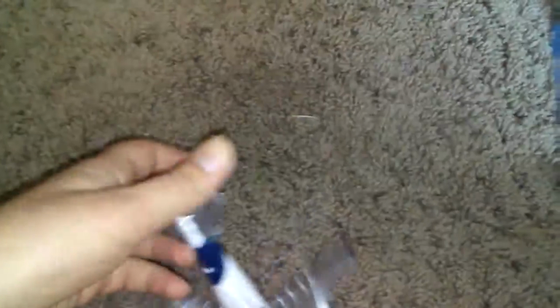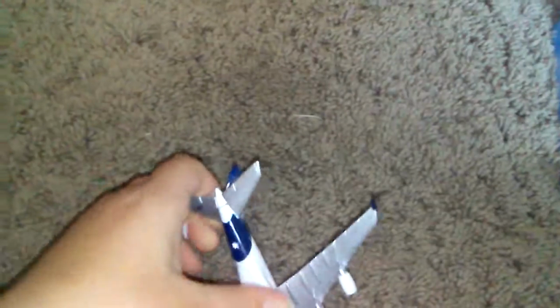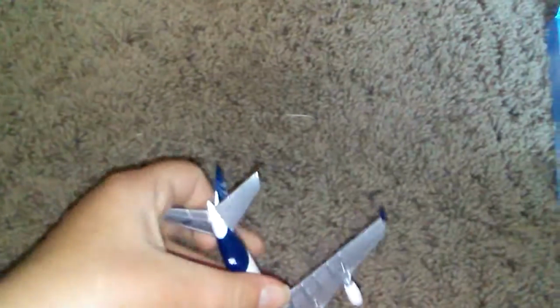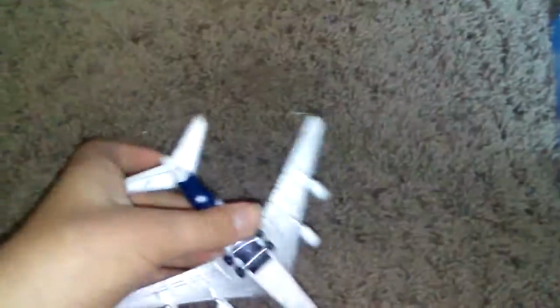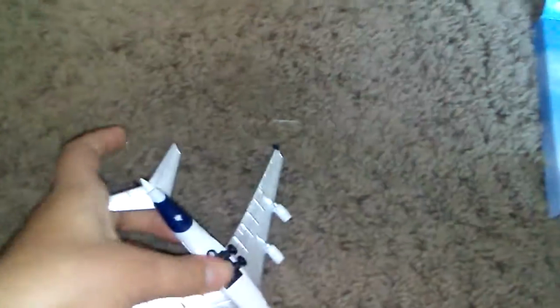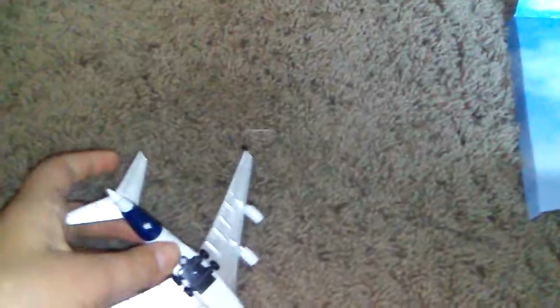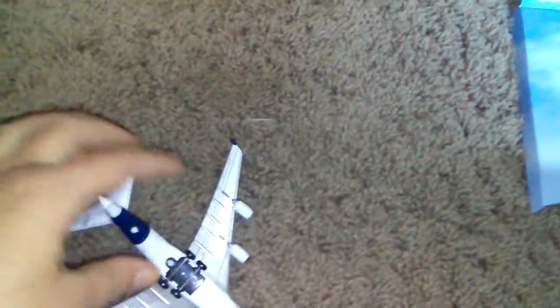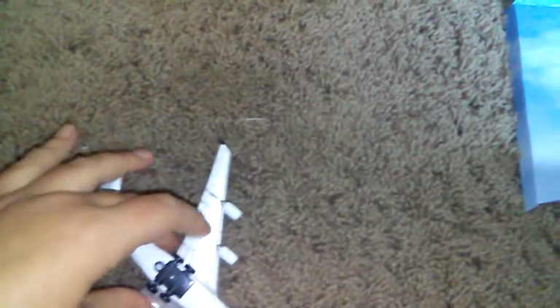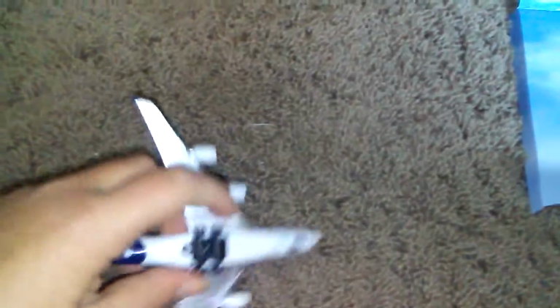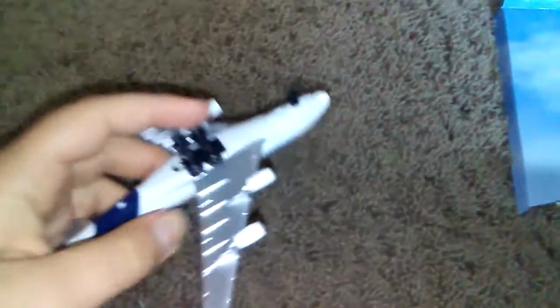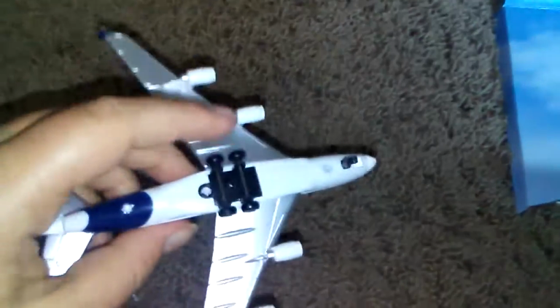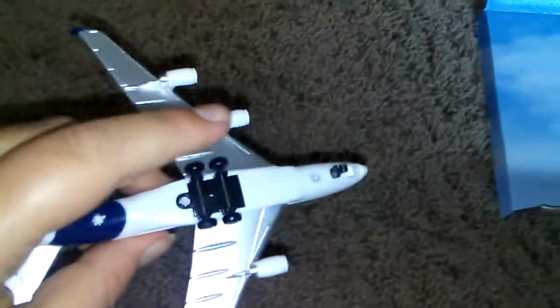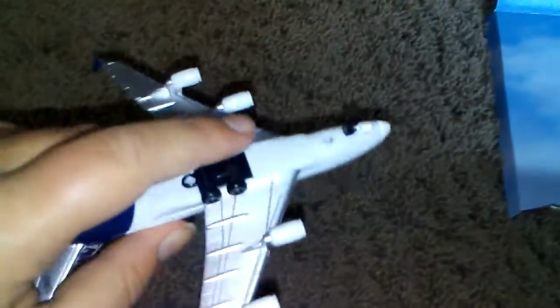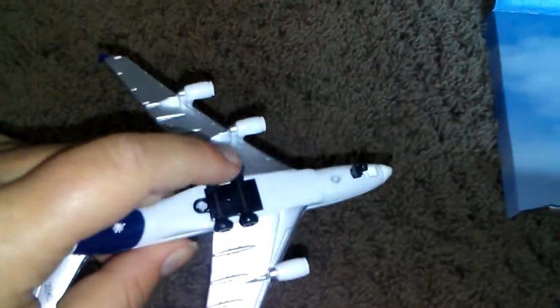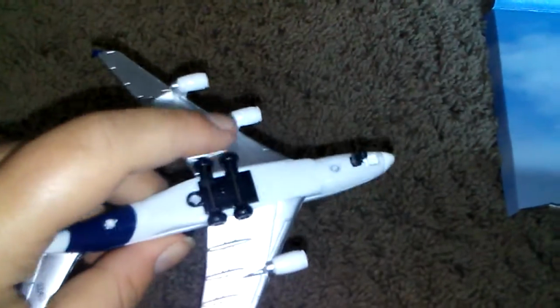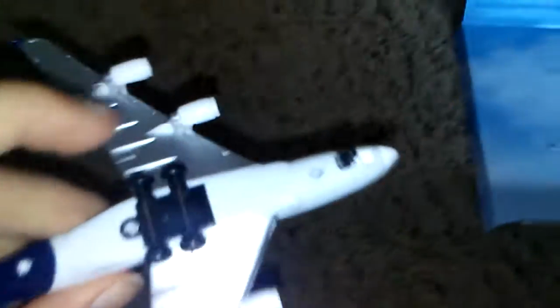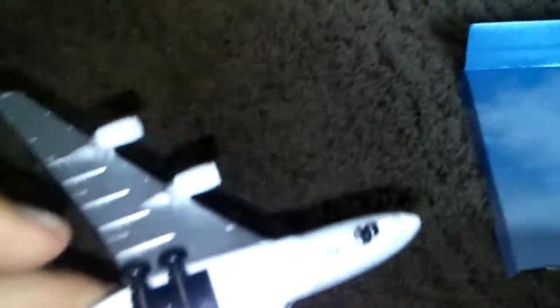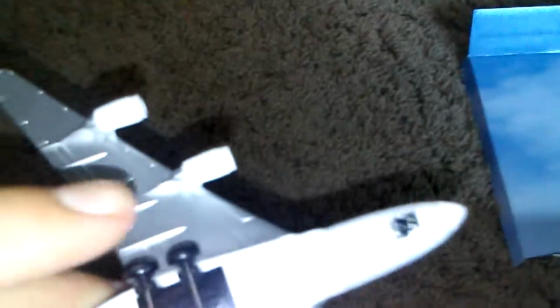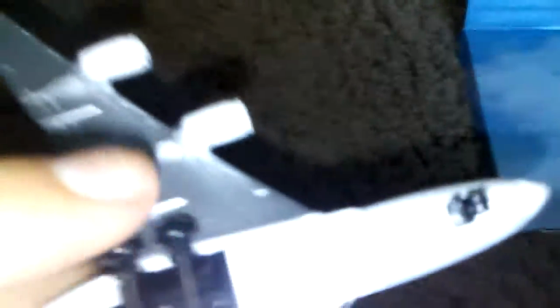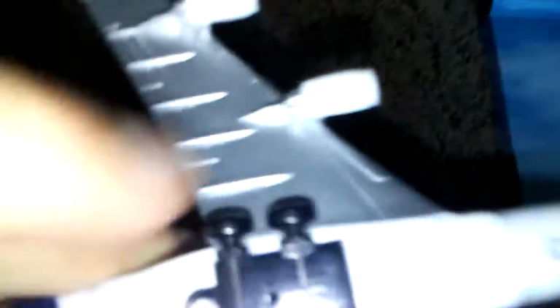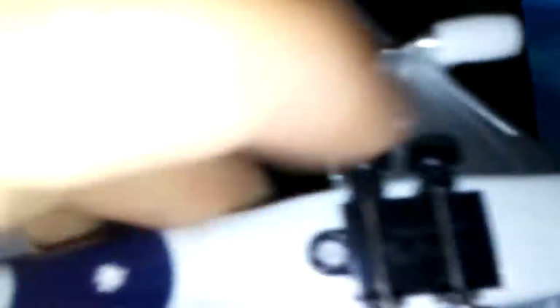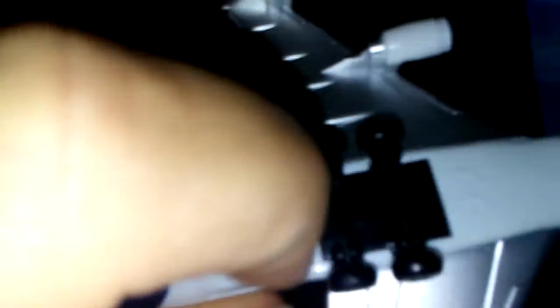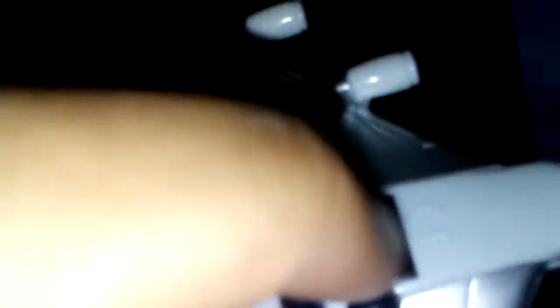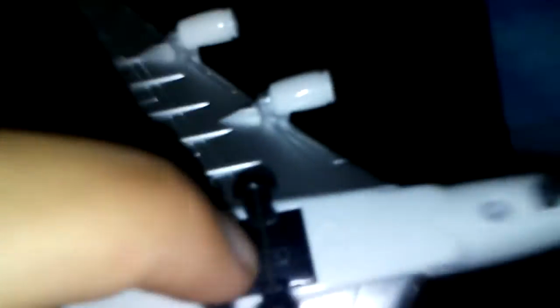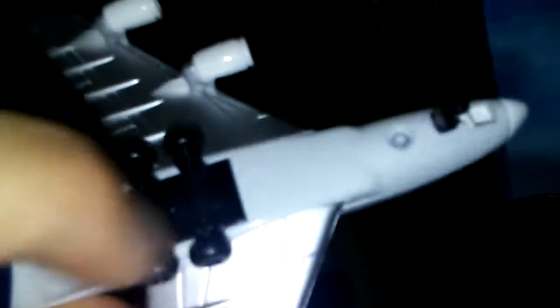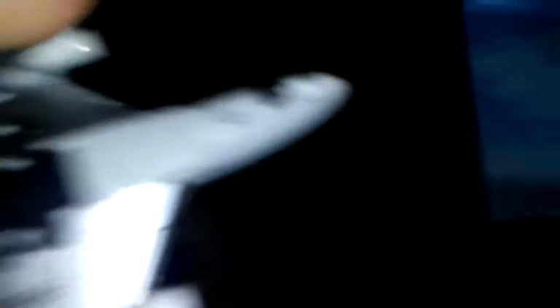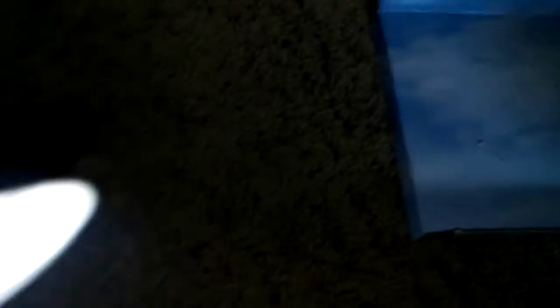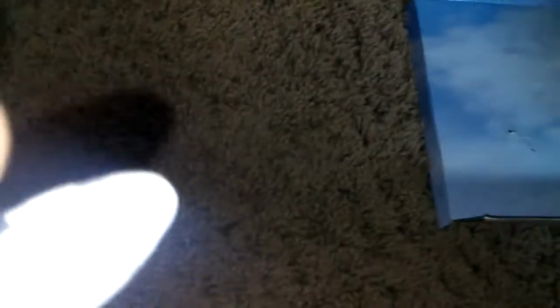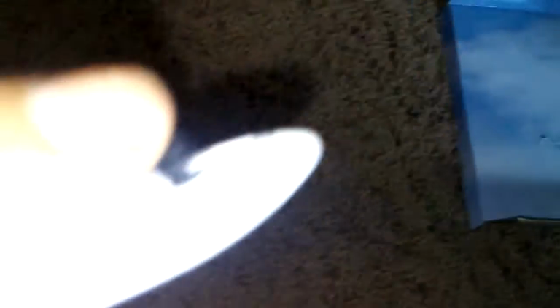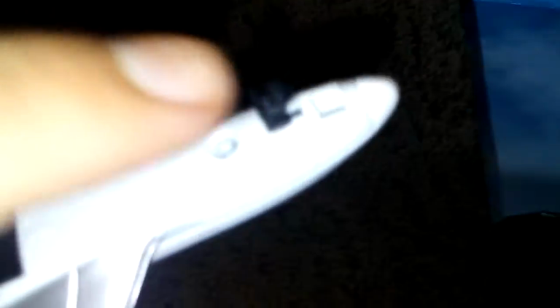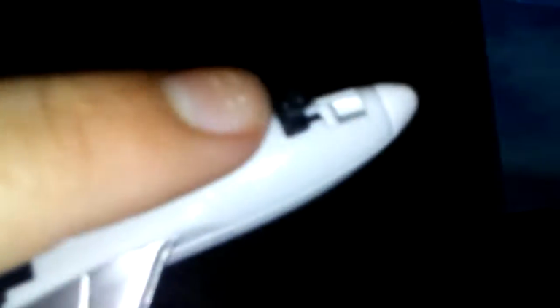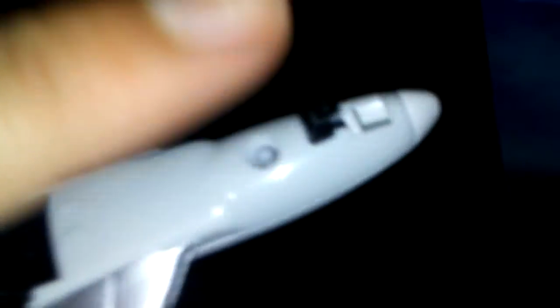If you want the A380, you should go on Amazon and get it — I'll link the description anyway. Just to let you know, the back wheels spin, but for some models the front wheel doesn't.